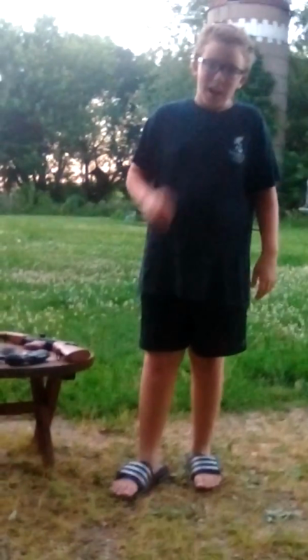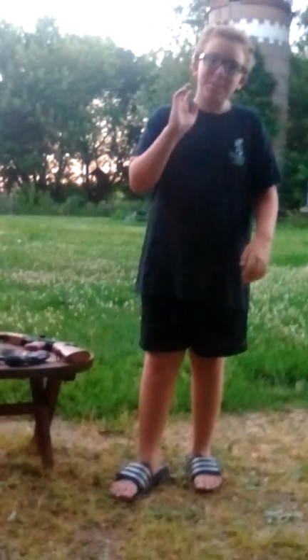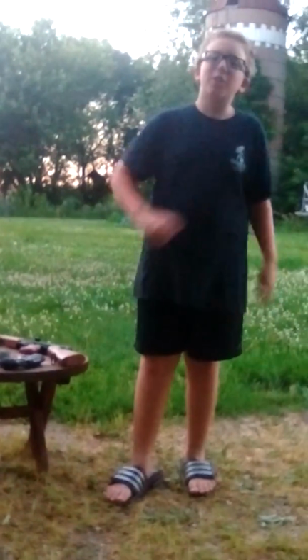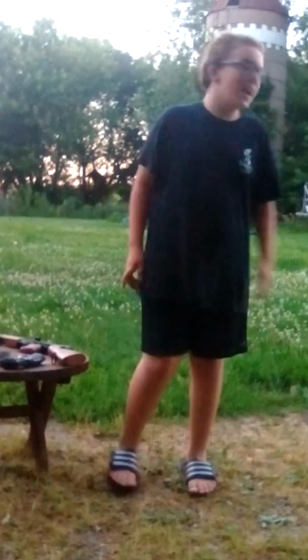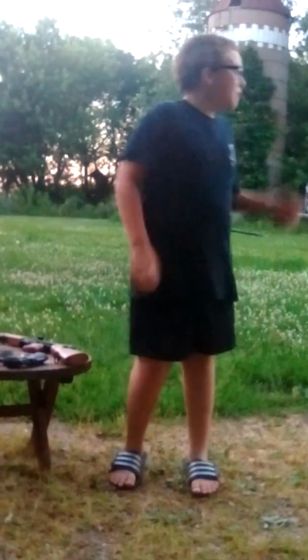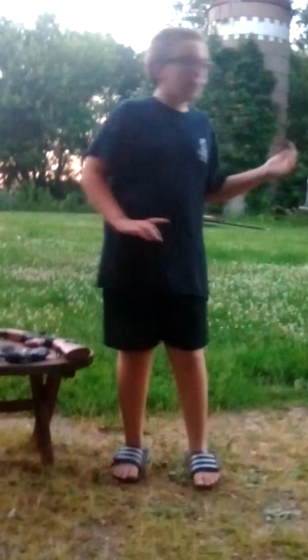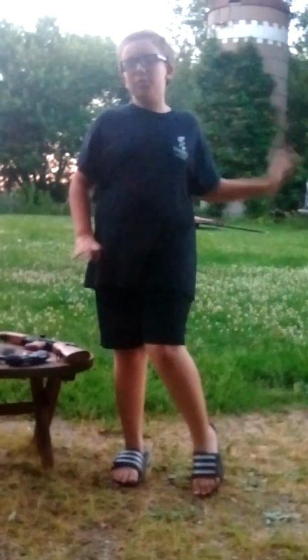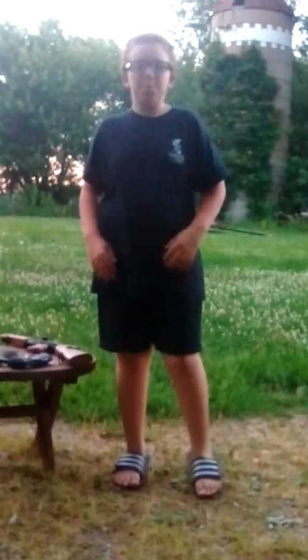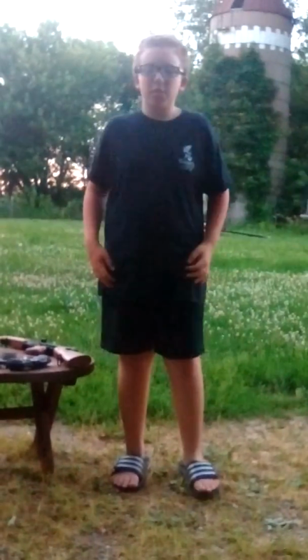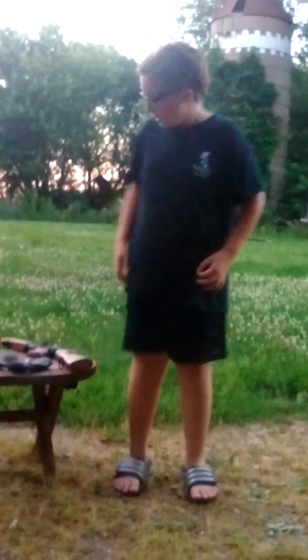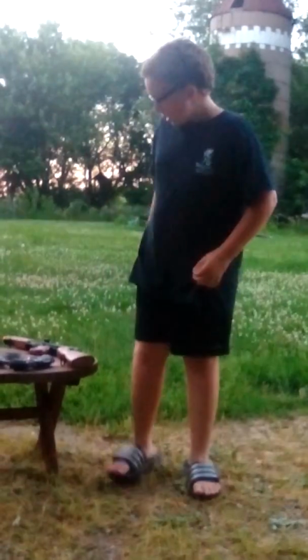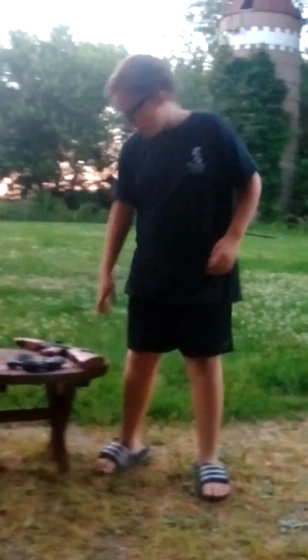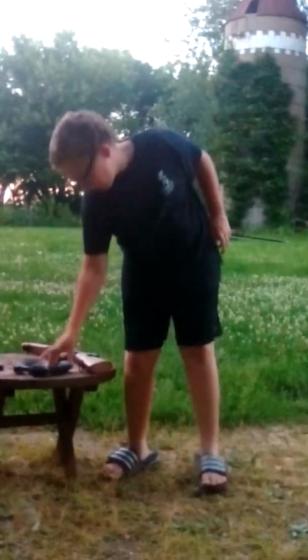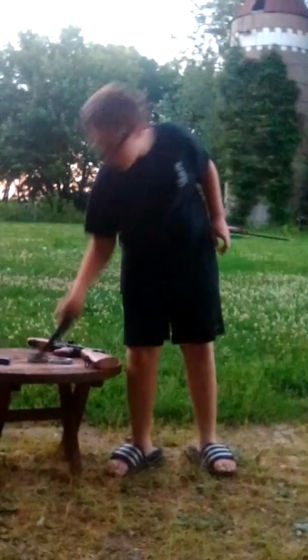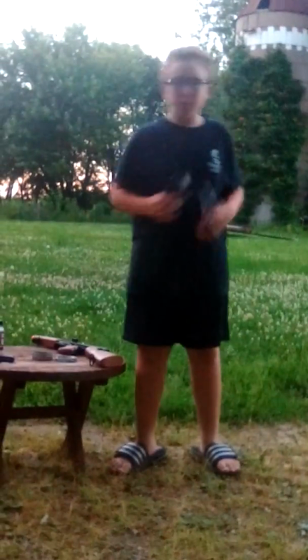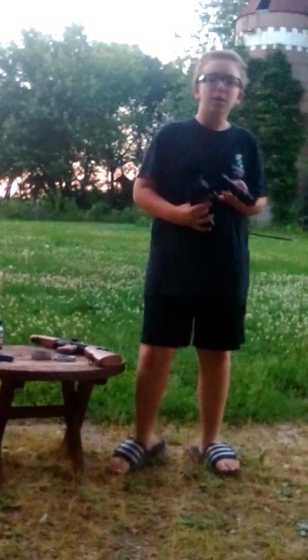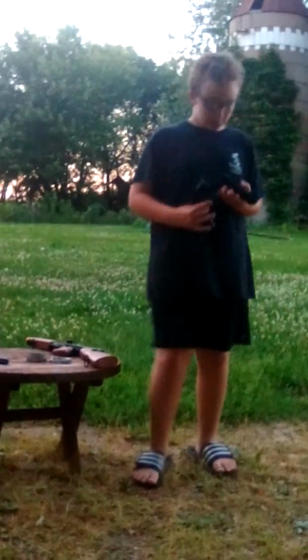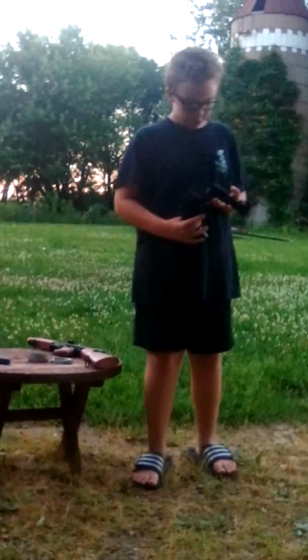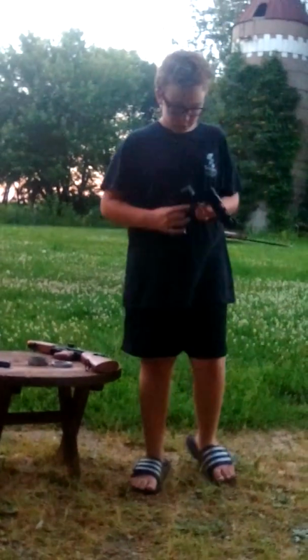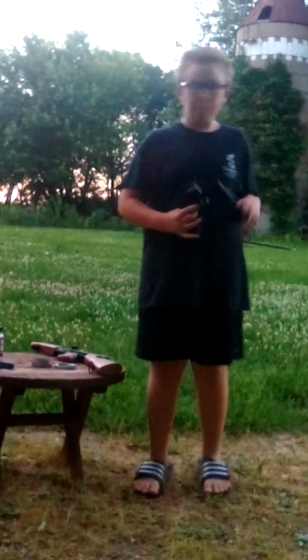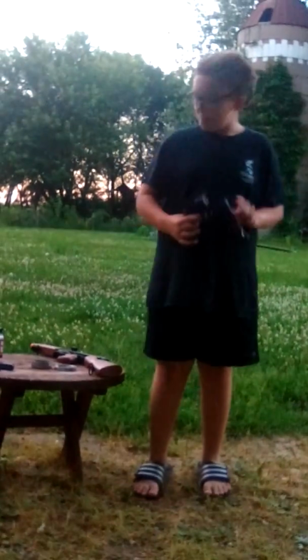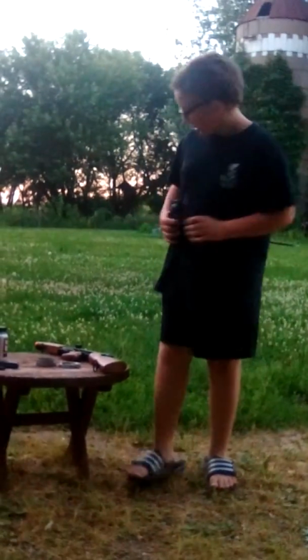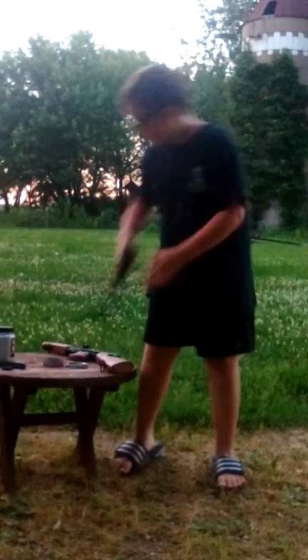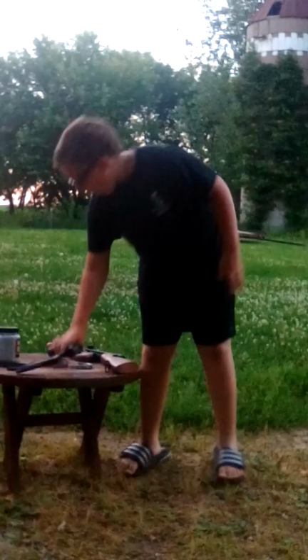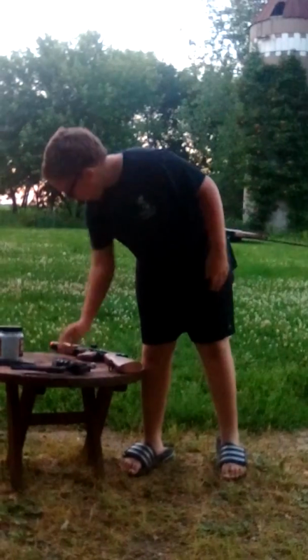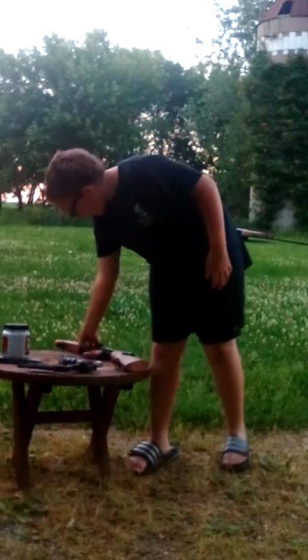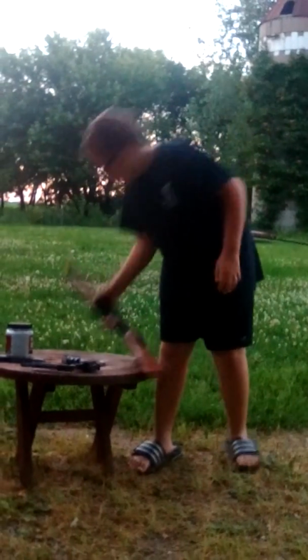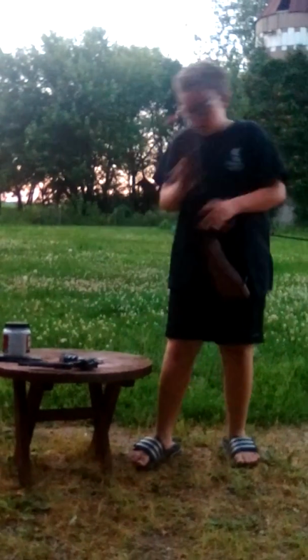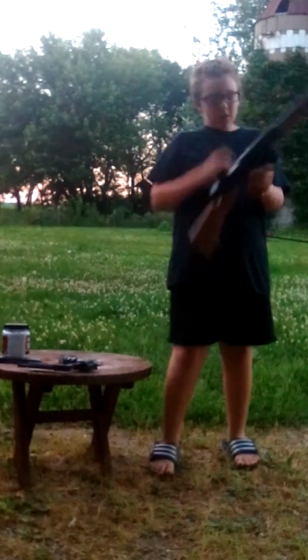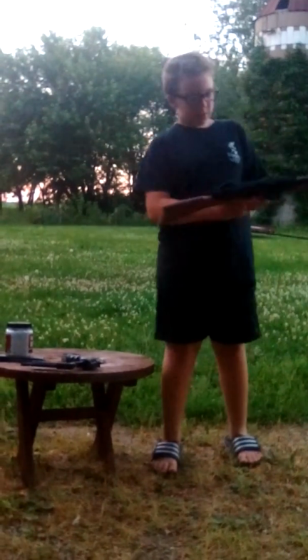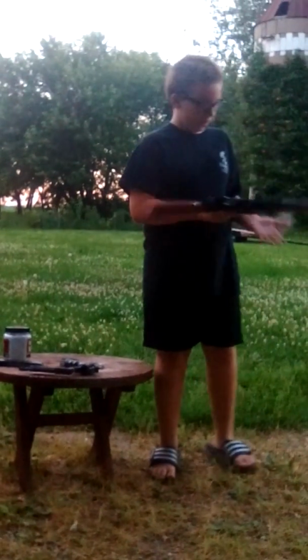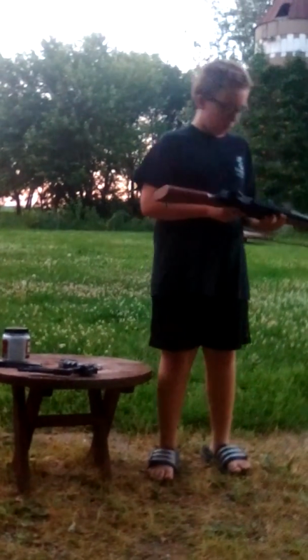Hi guys, Joe here, and today I'm going to be doing this speed shooting video. I got my .357 revolver. Here is a replica pellet gun. I also got my new airsoft rifle.